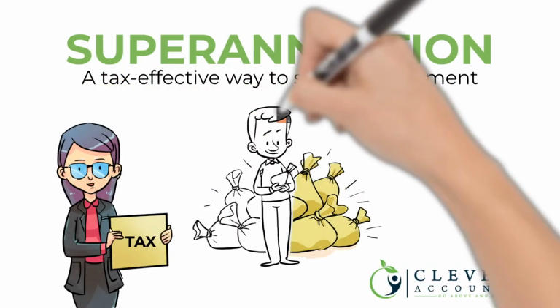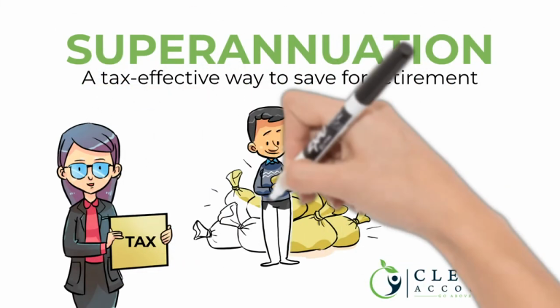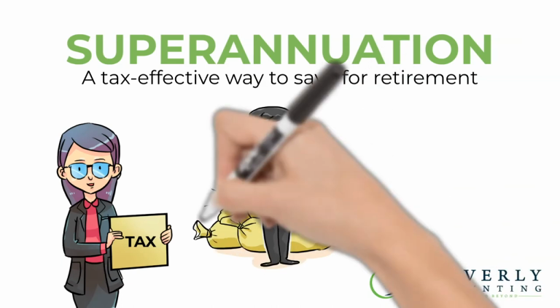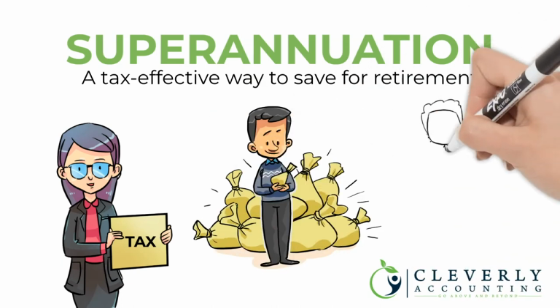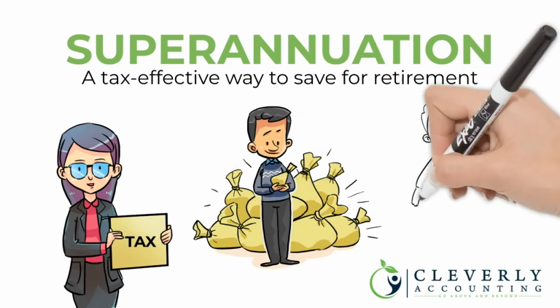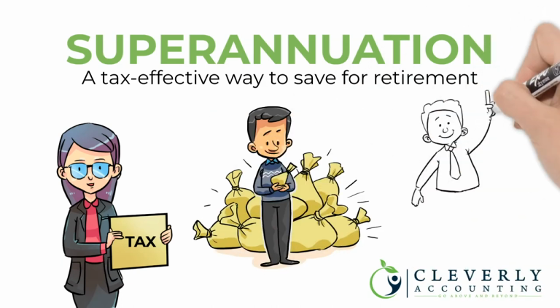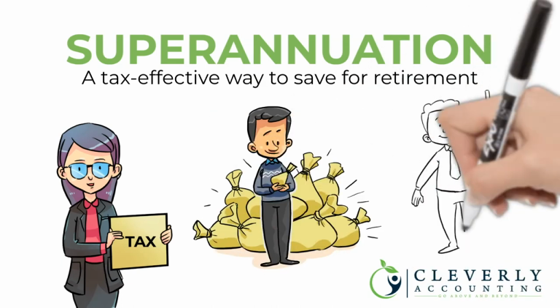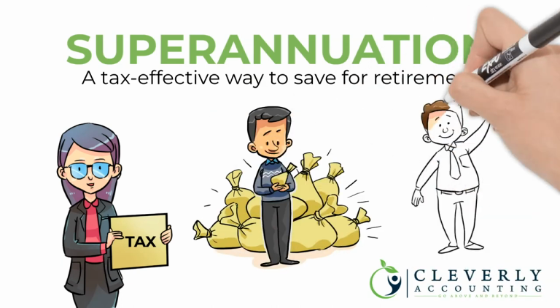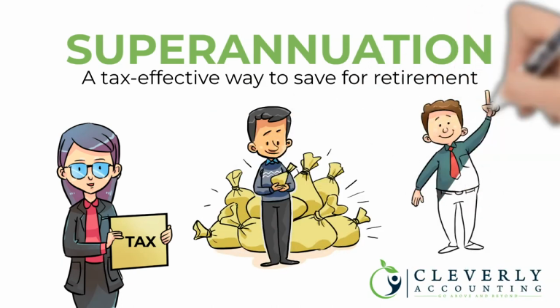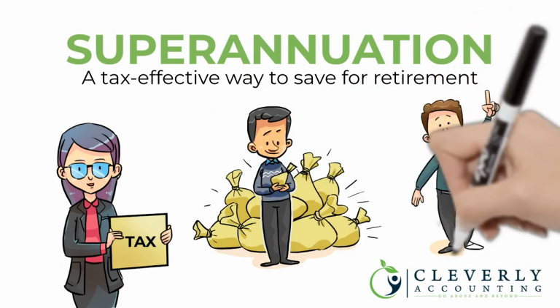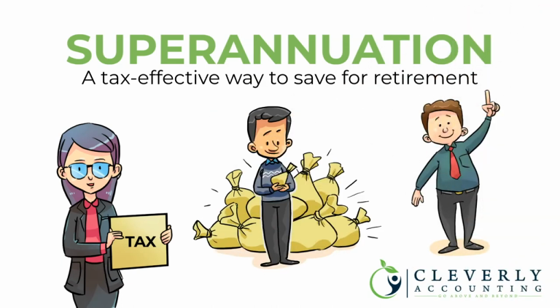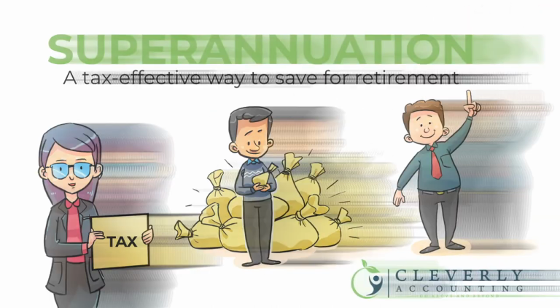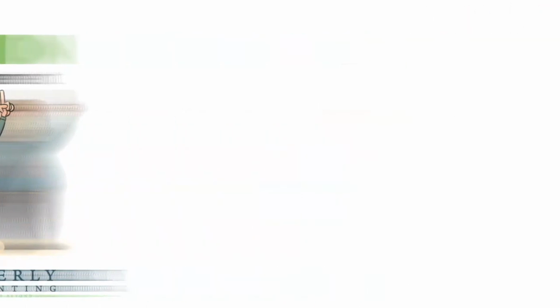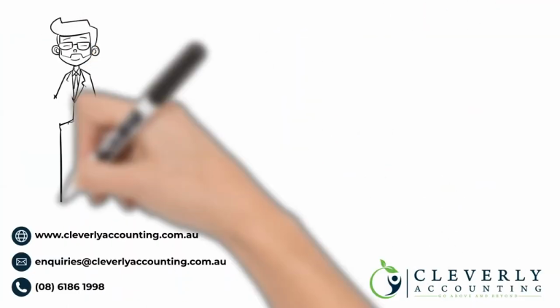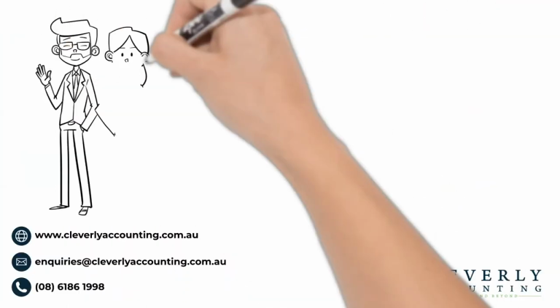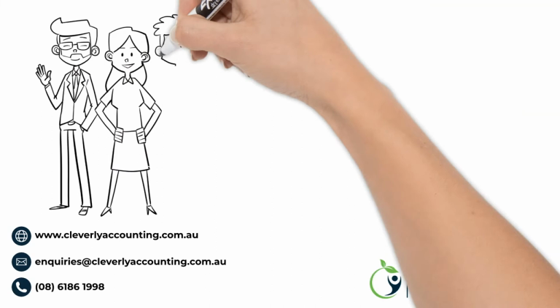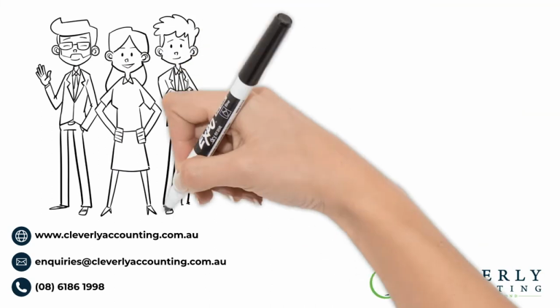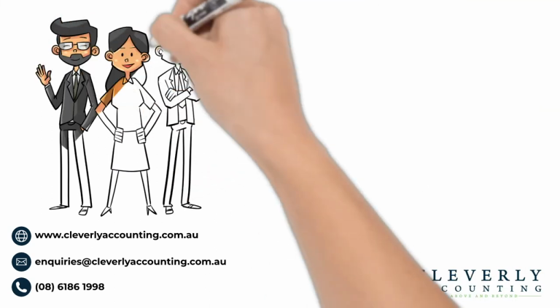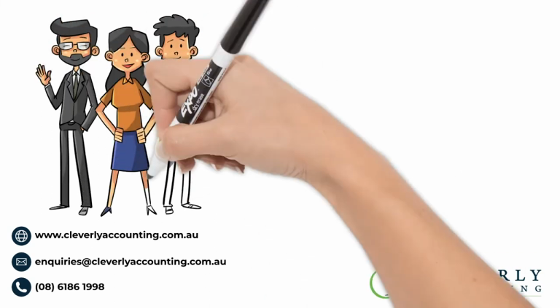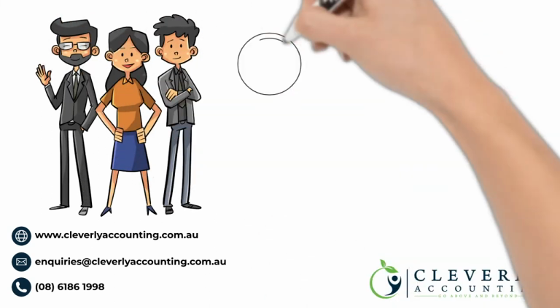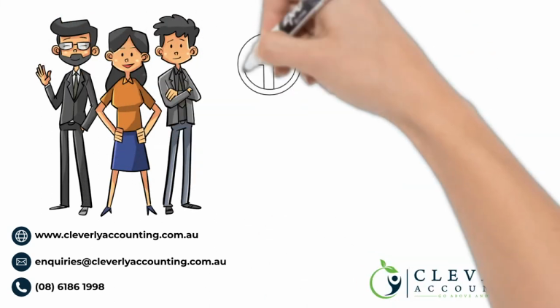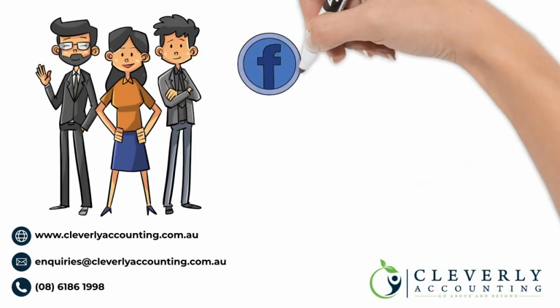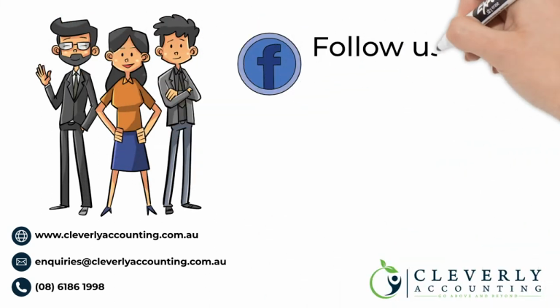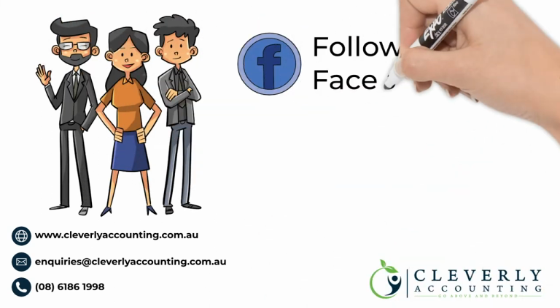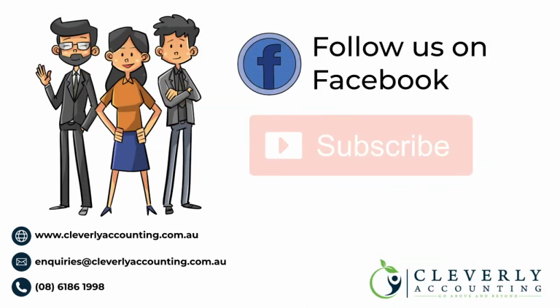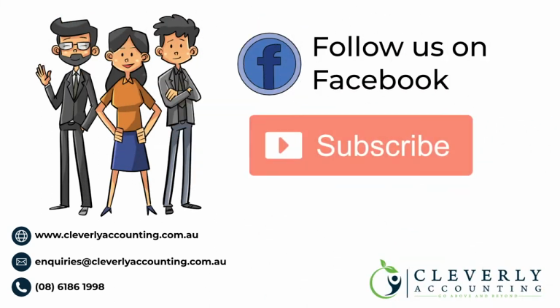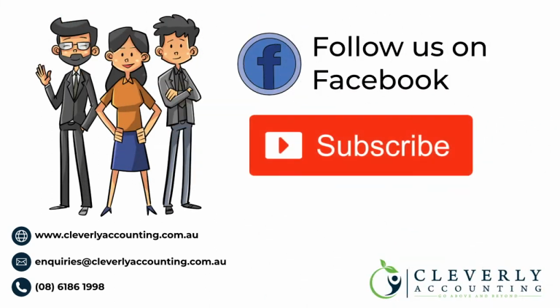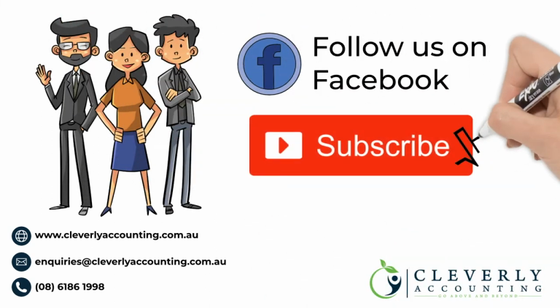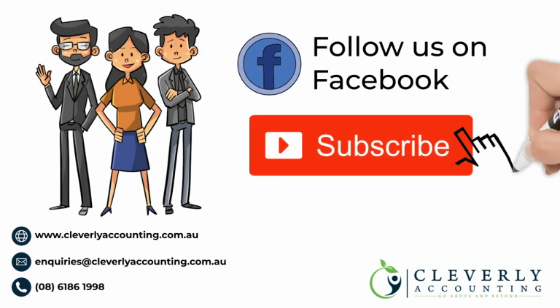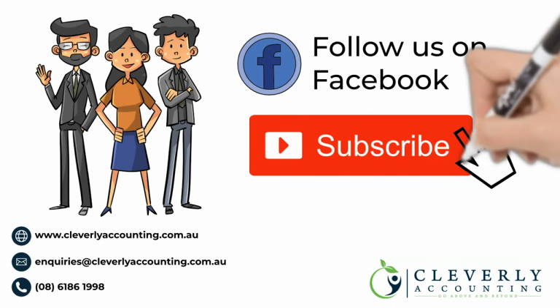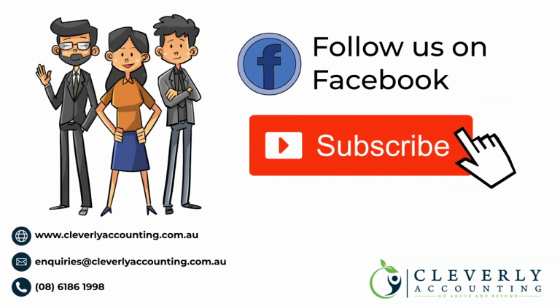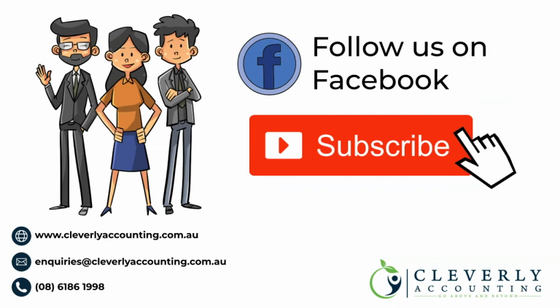Superannuation is a tax effective way to save for retirement. Knowing how superannuation is taxed can give you greater control and the confidence to make the financial choices that are right for your needs. I hope you'll find this video helpful — don't forget to follow our Facebook page and subscribe to our YouTube channel if you'd like to see more content like this.